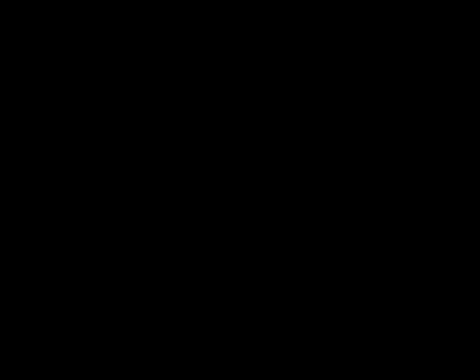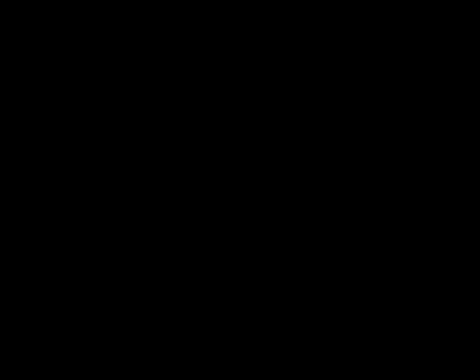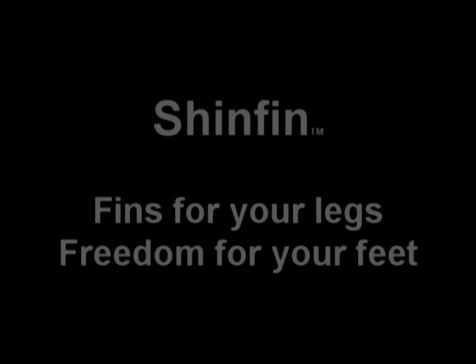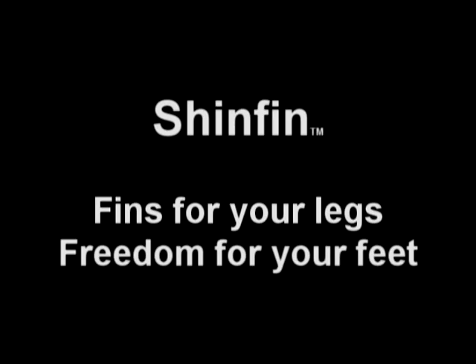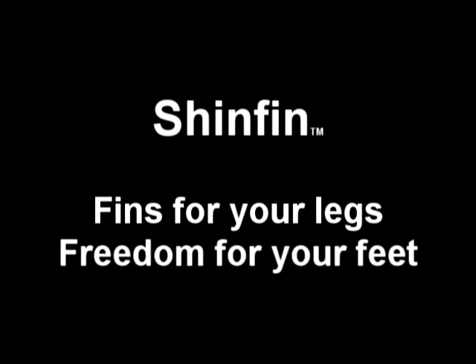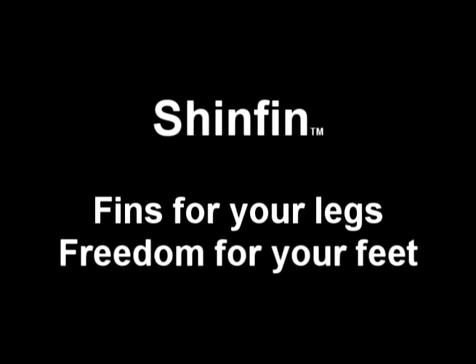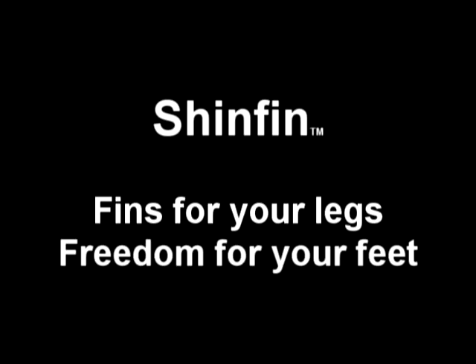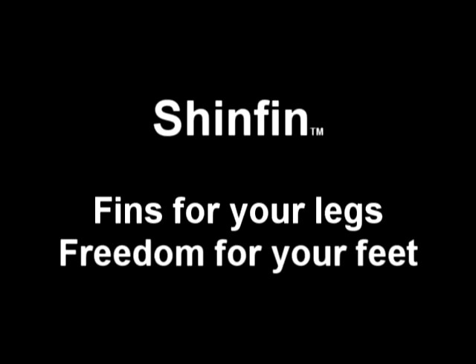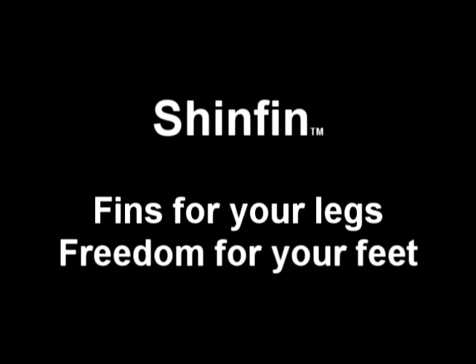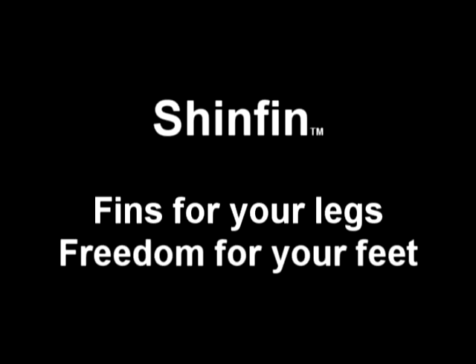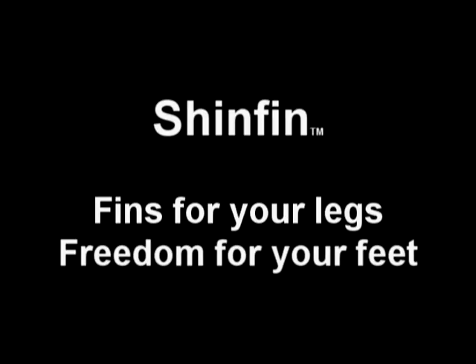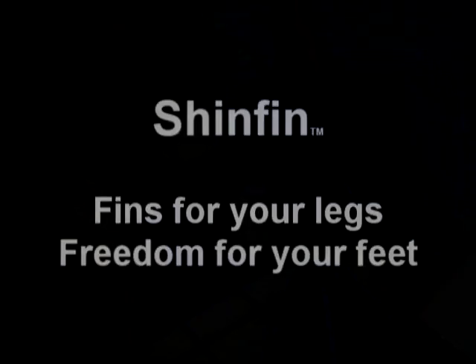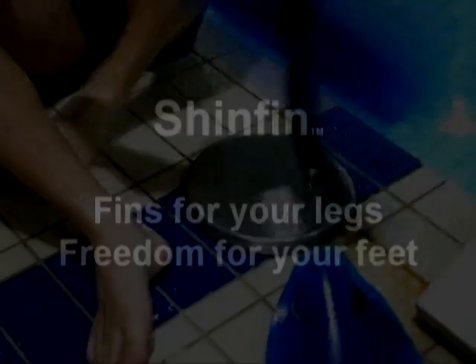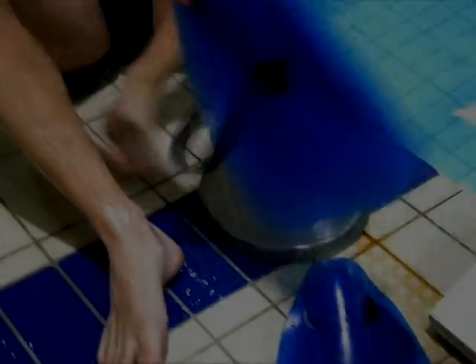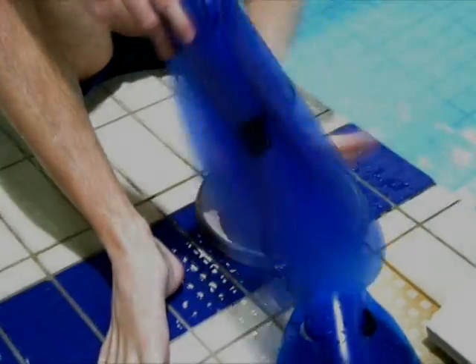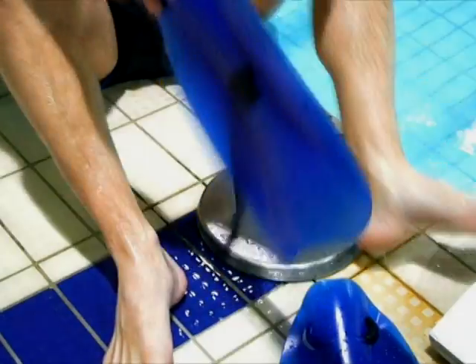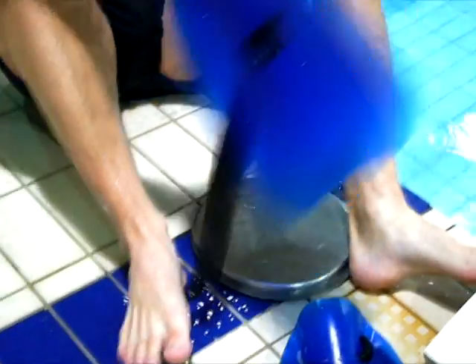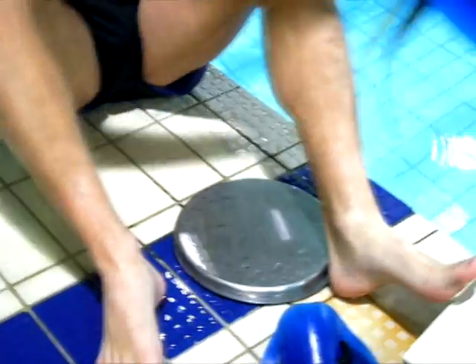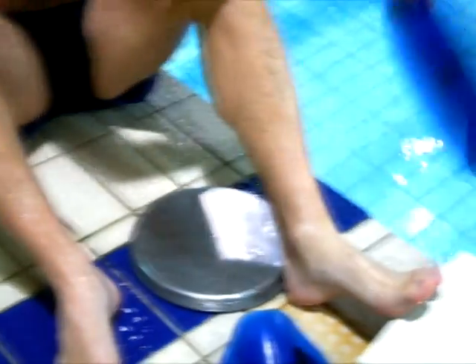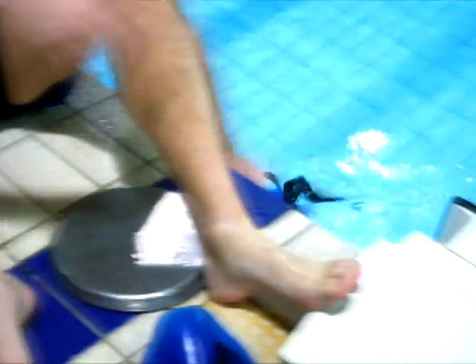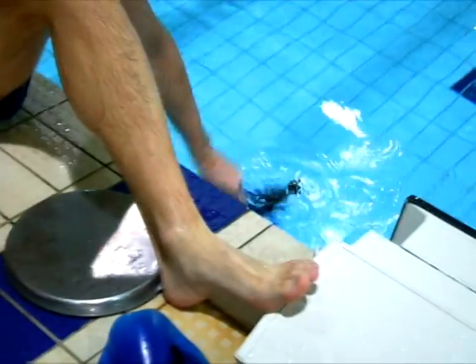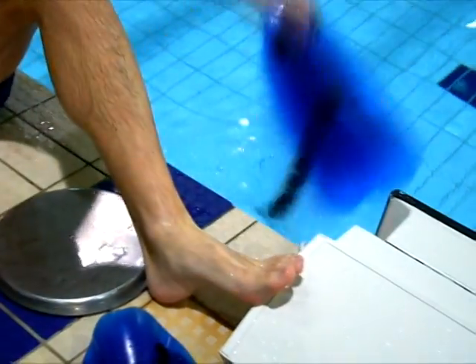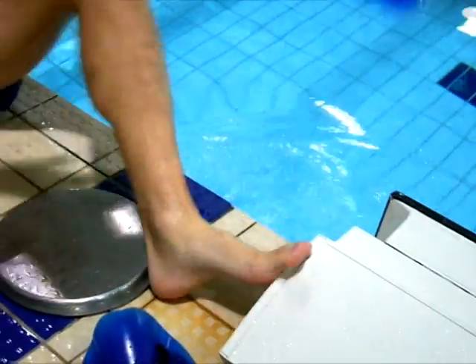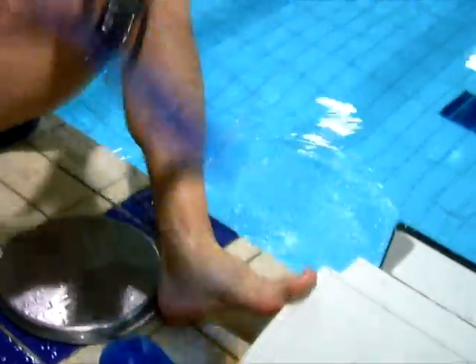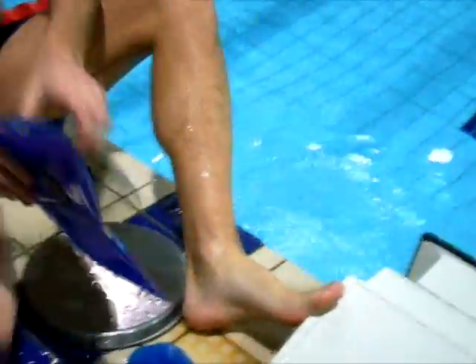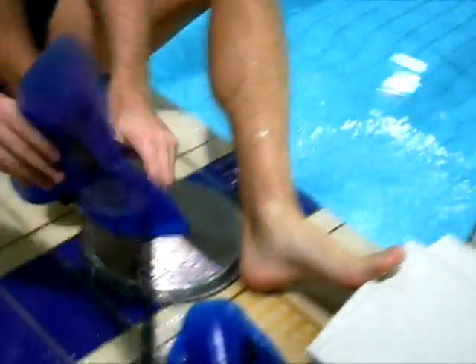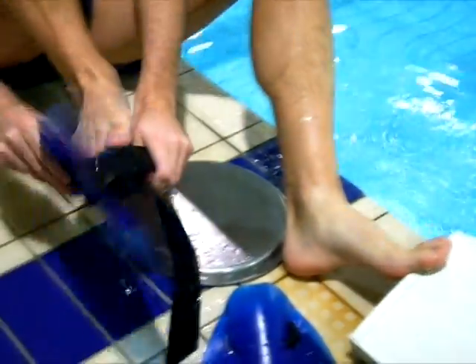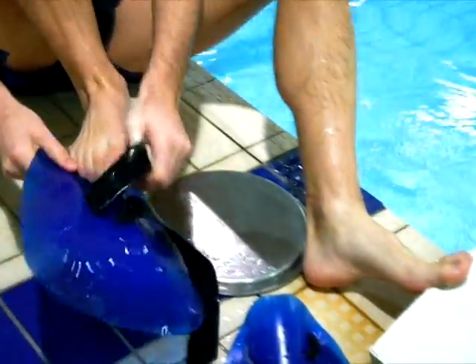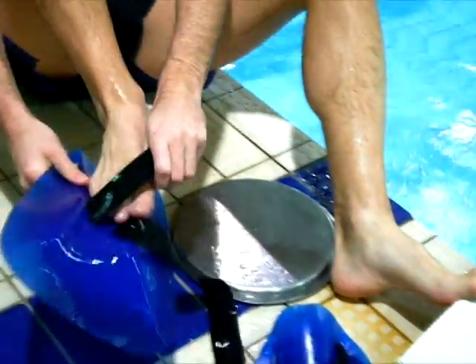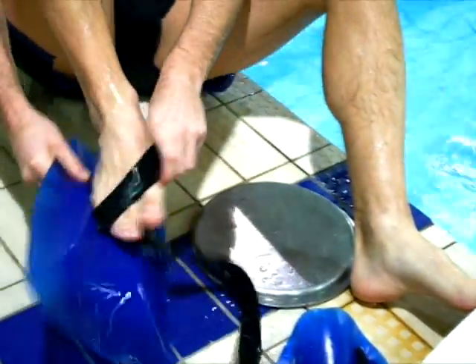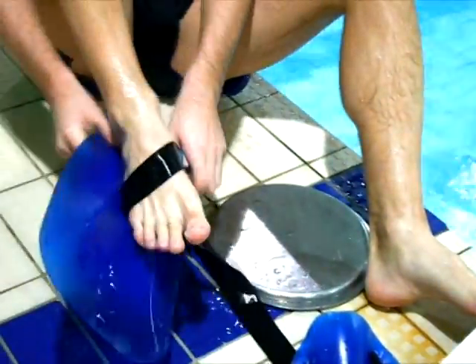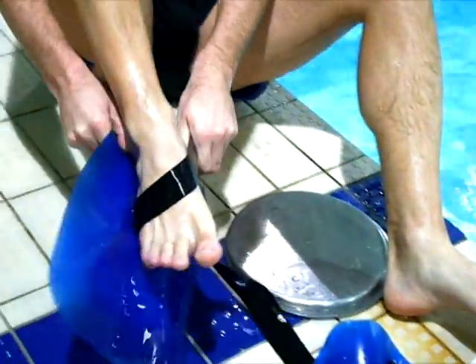Let me introduce you to a different type of fin called the shin fin. As the name indicates, the fin is placed on your shin as opposed to your foot as with normal fins. Let me show you how this is done.